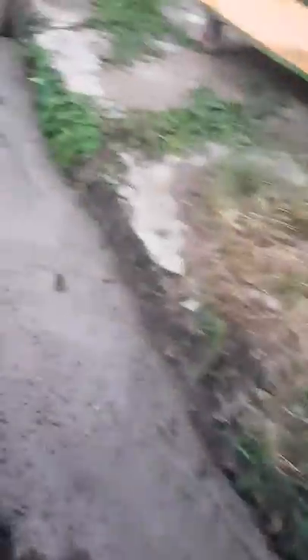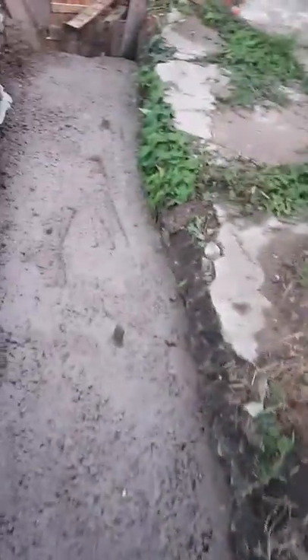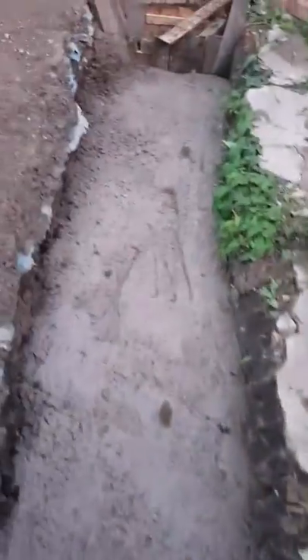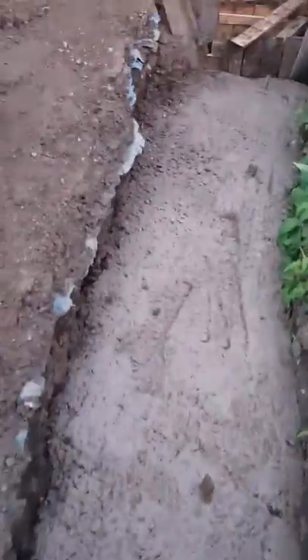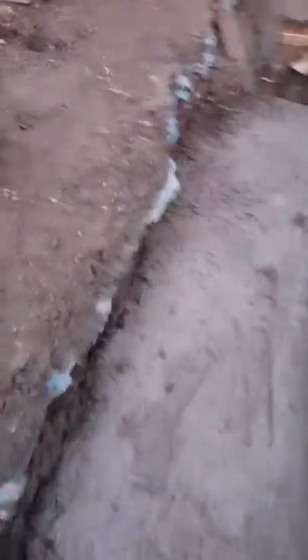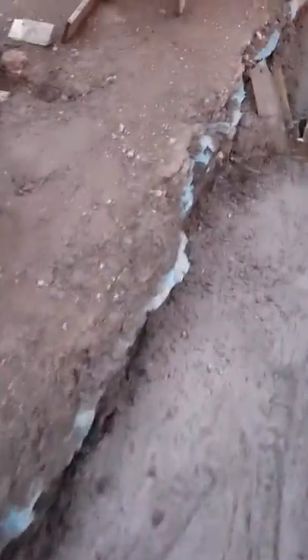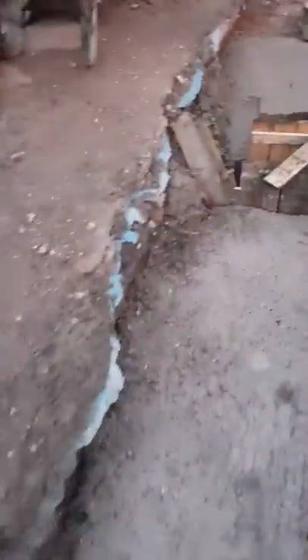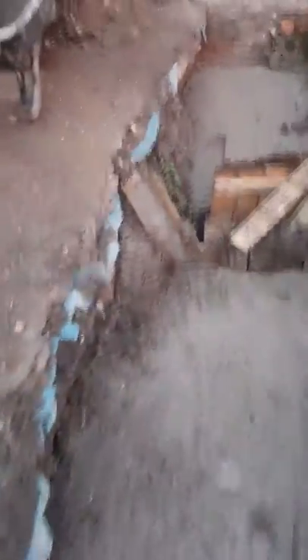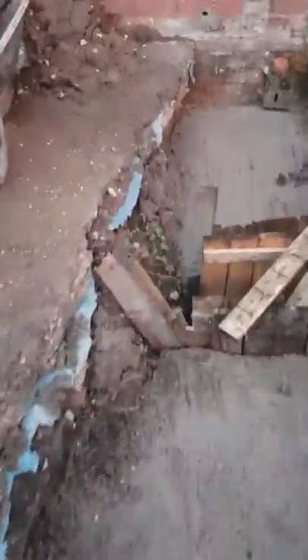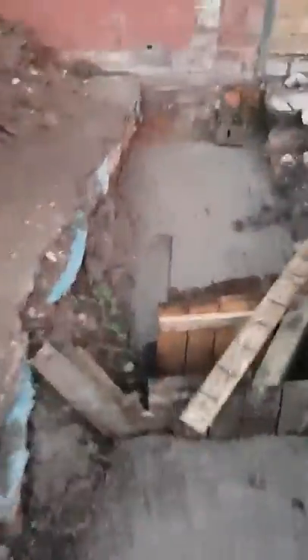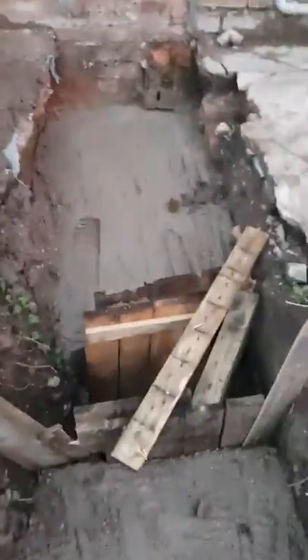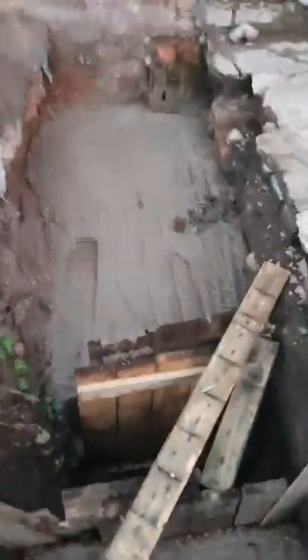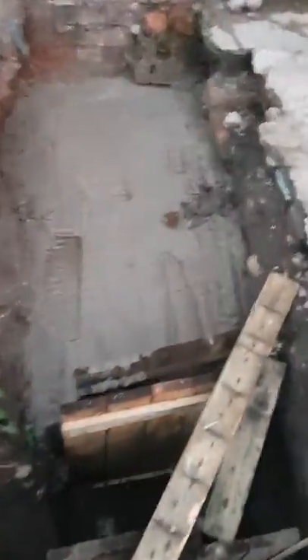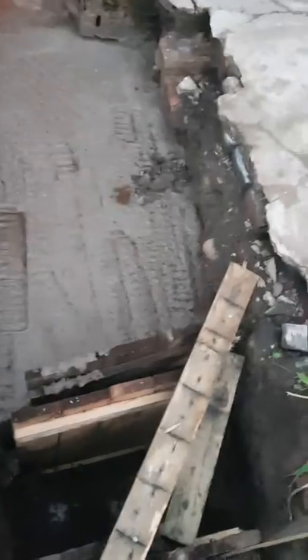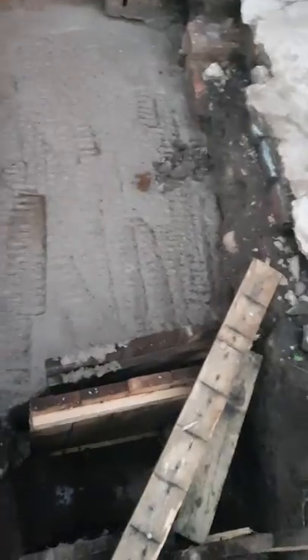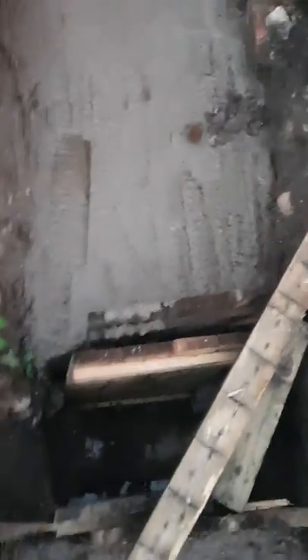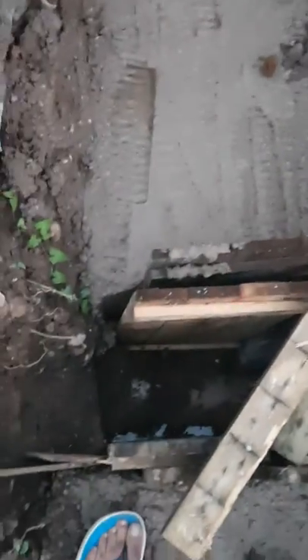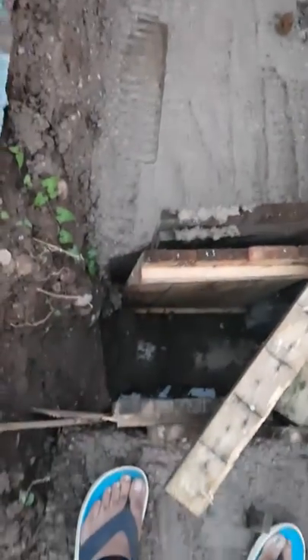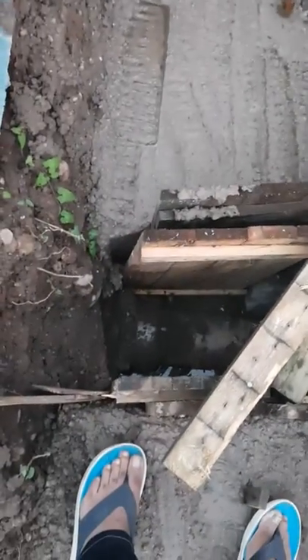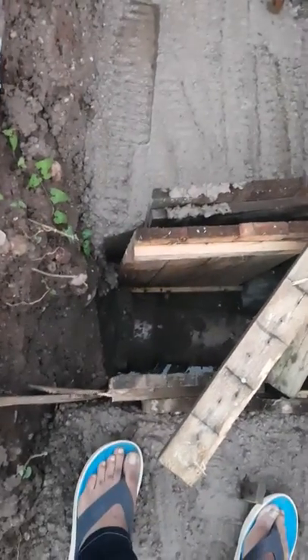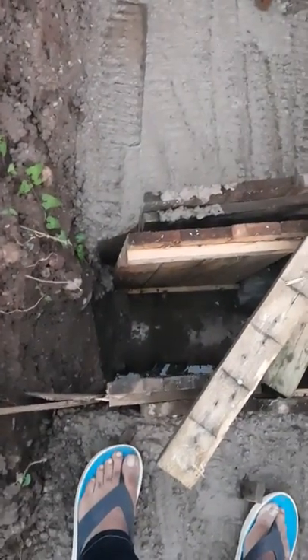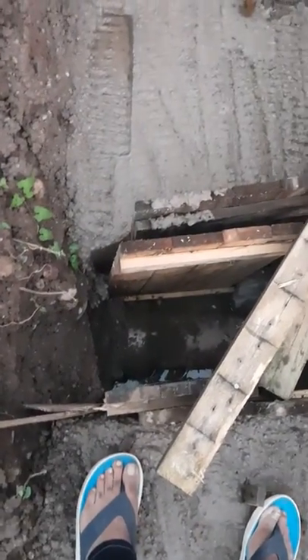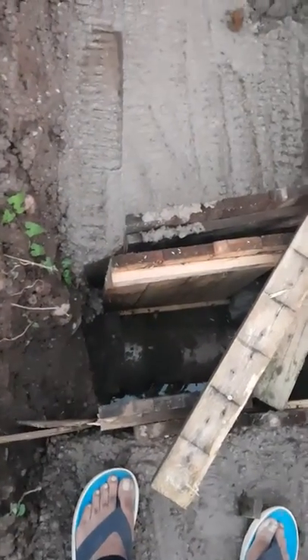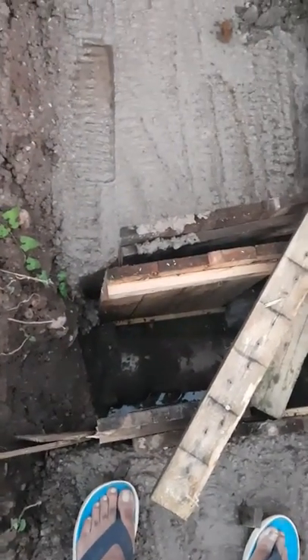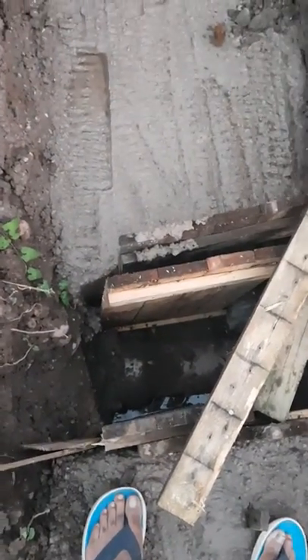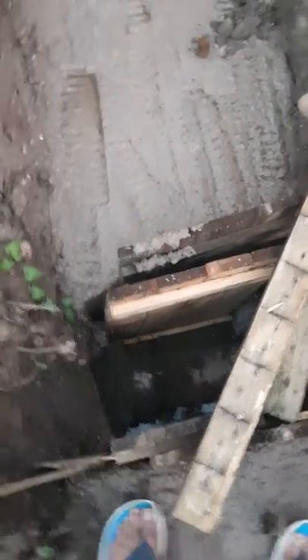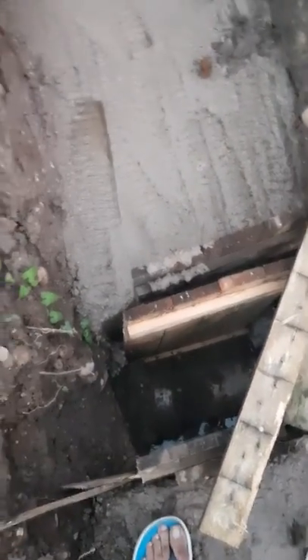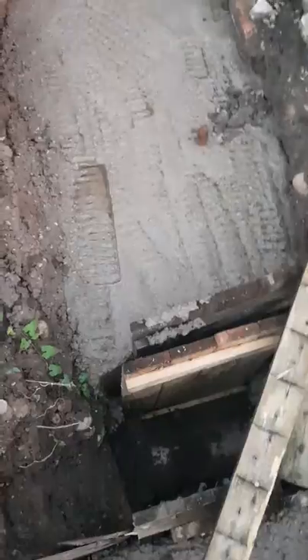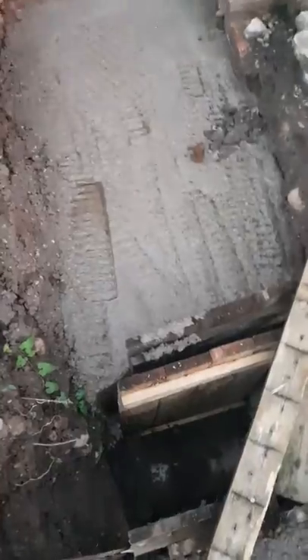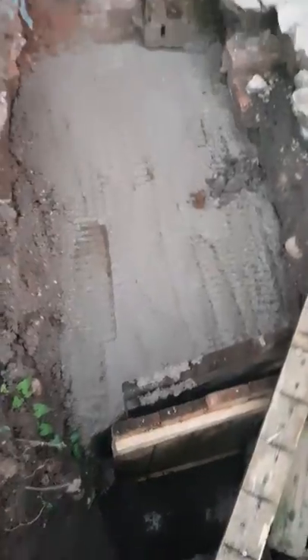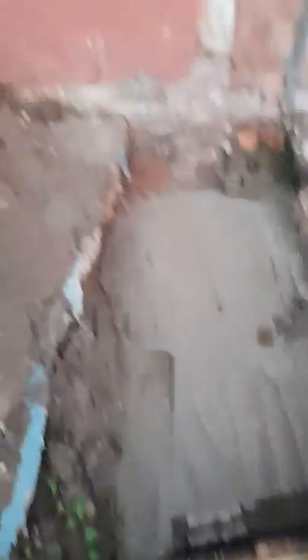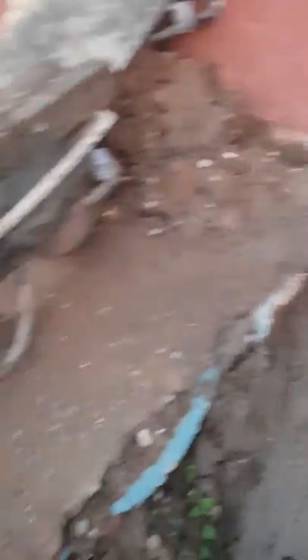We've used a fair bit here. Here's another bridge where we've still got the pieces of wood in there, but we're going to remove those just before we start bricklaying.